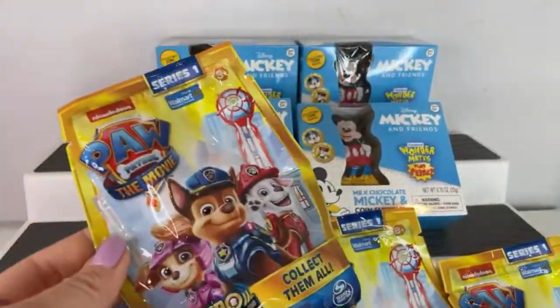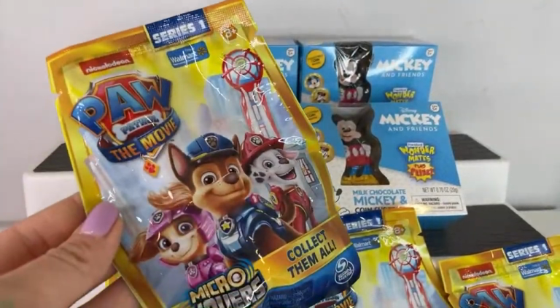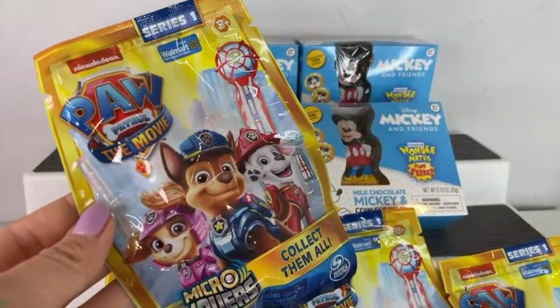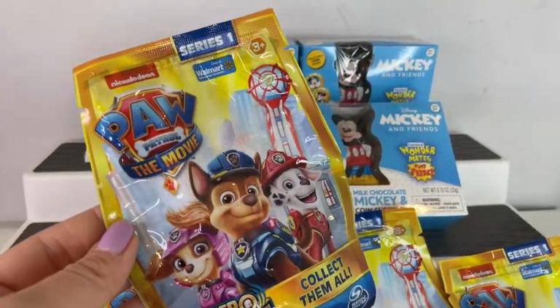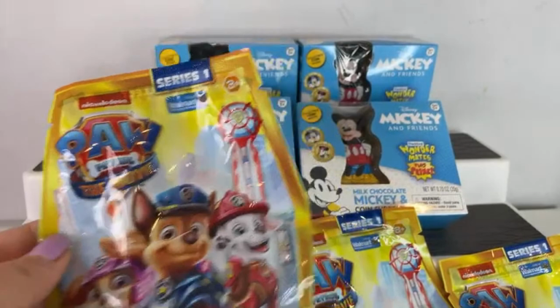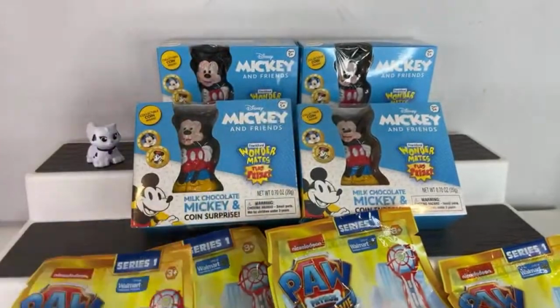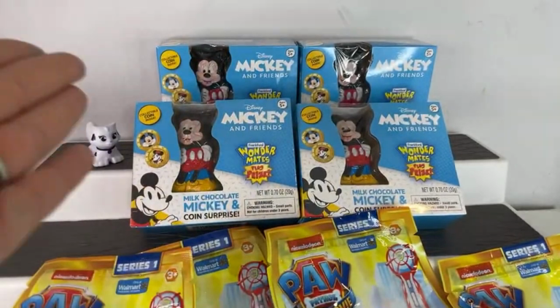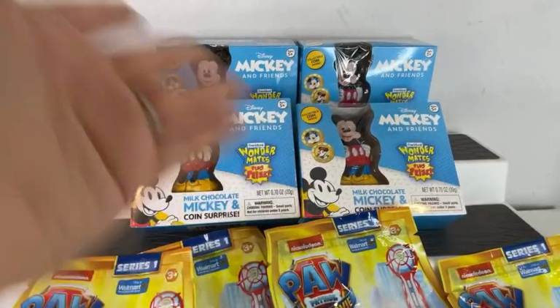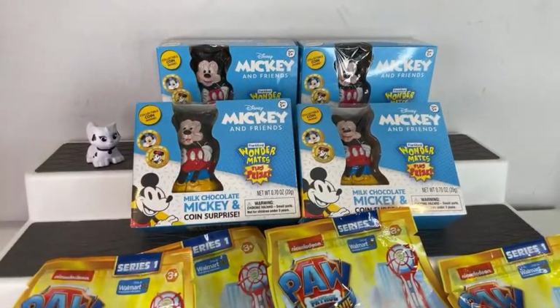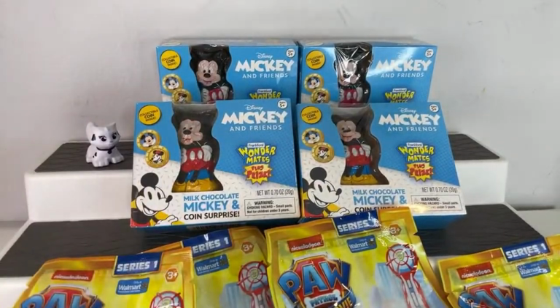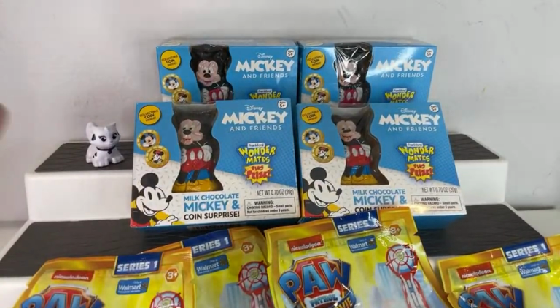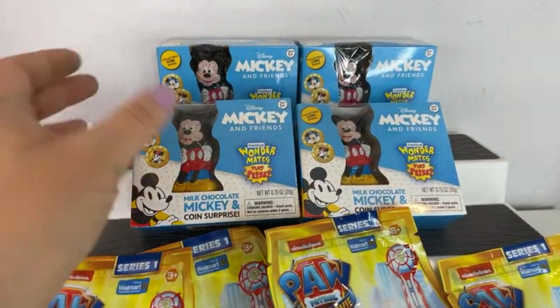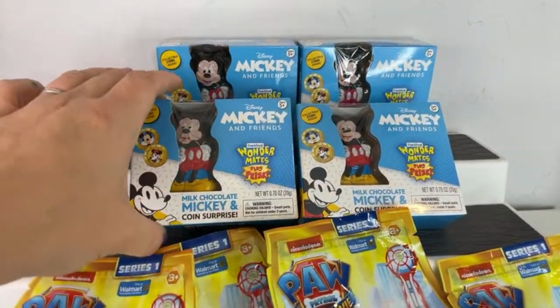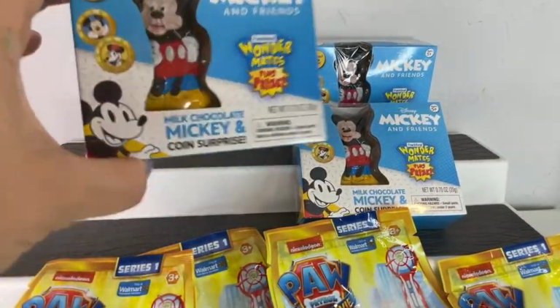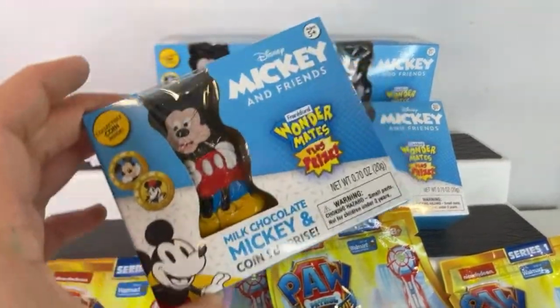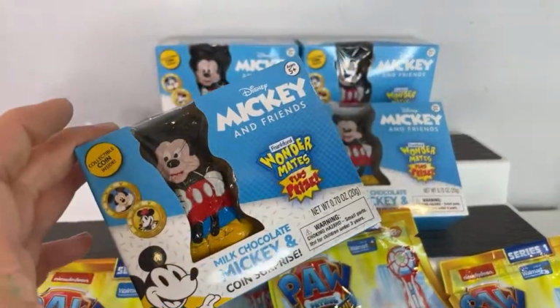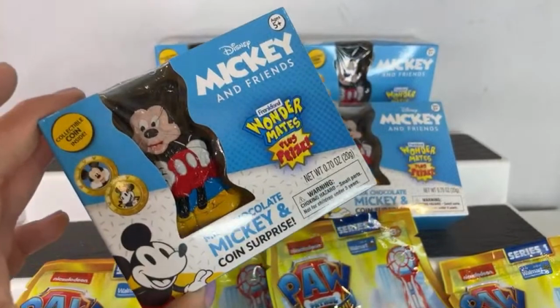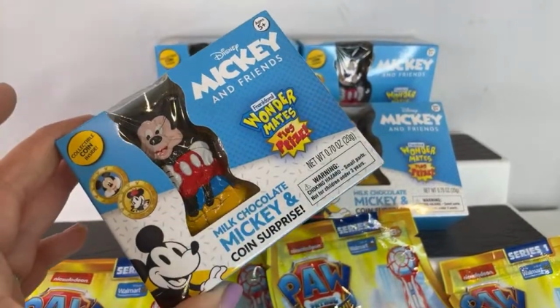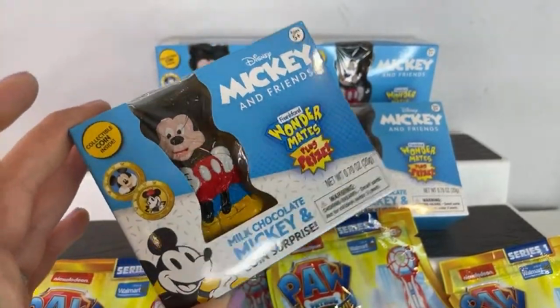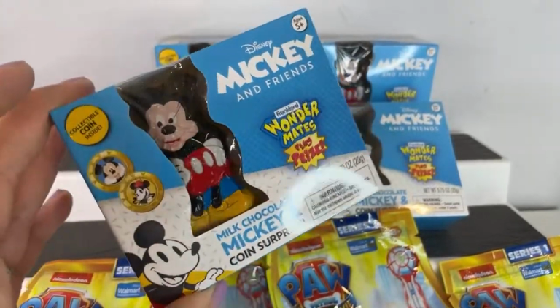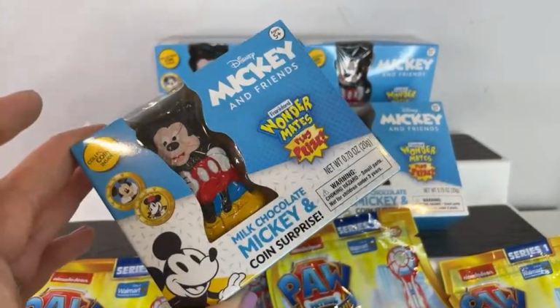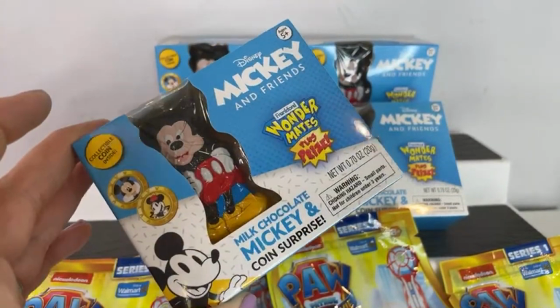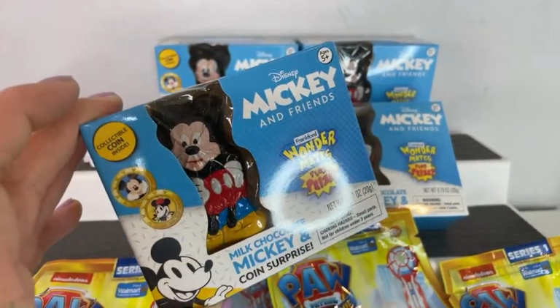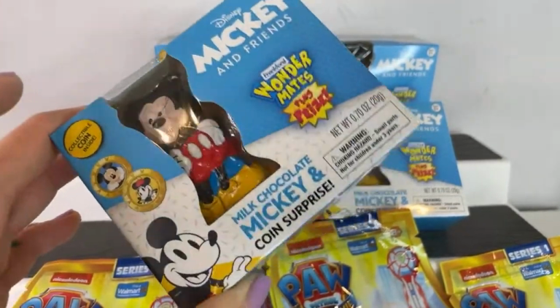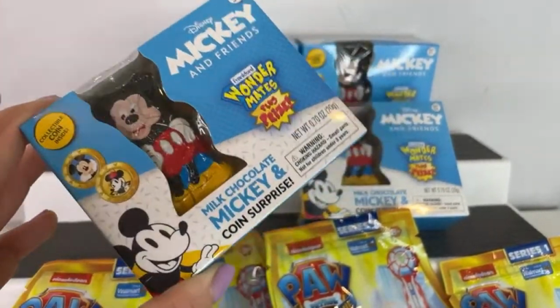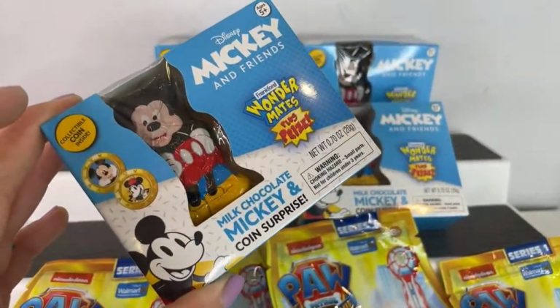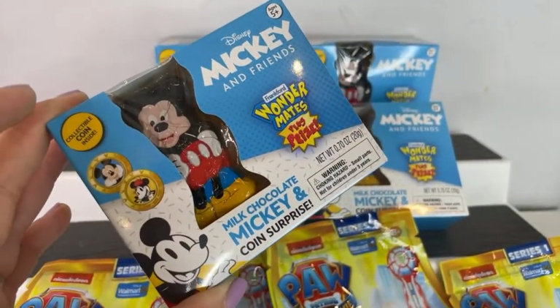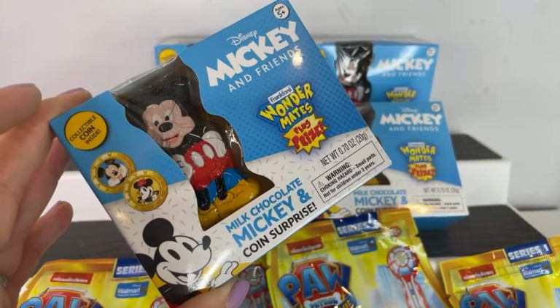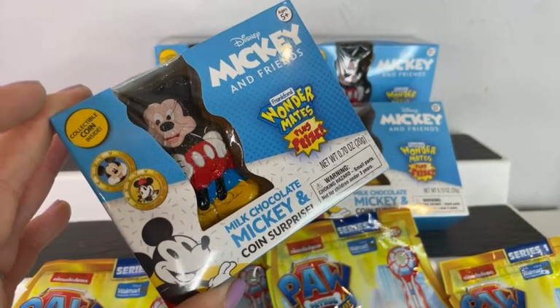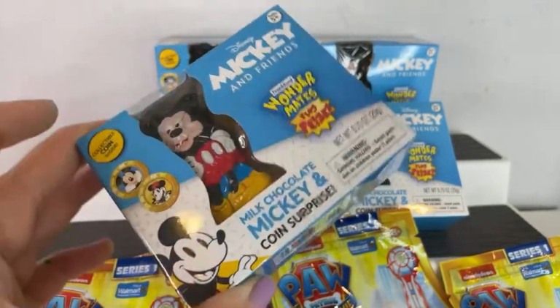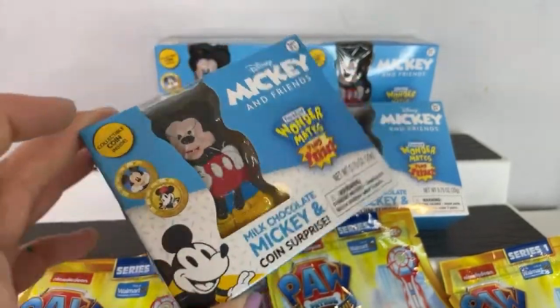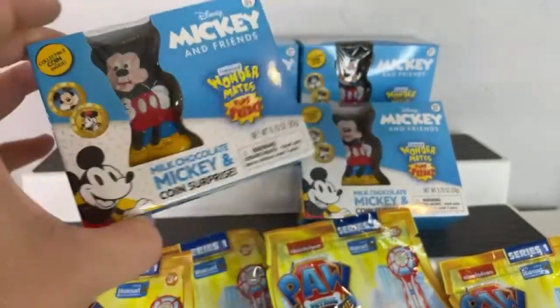I opened up a few of these in my last live and we got basically all Chases. And the other Minnie Mouse and Mickey Mouse that have colored coins.